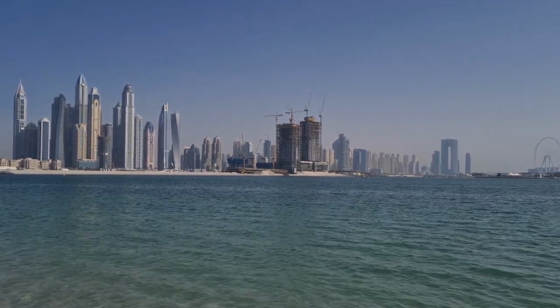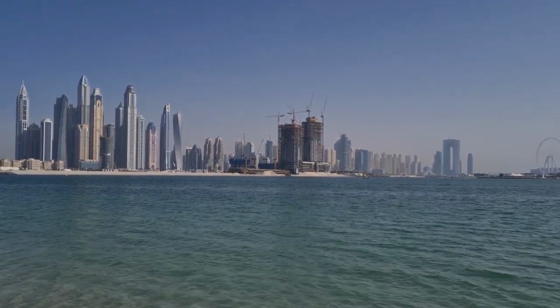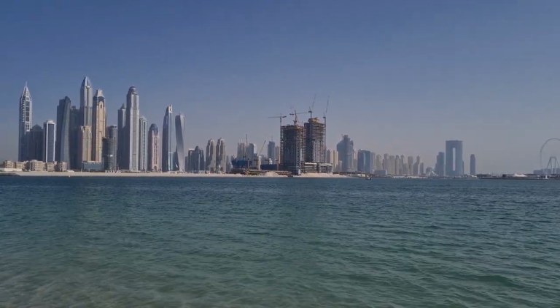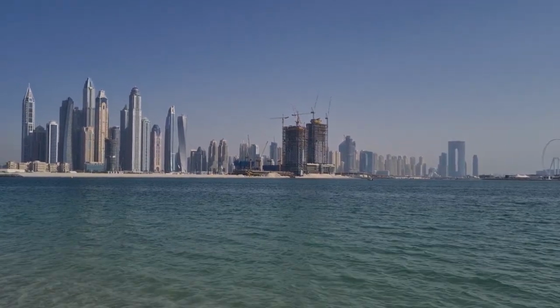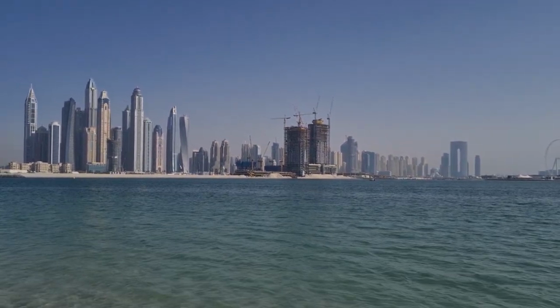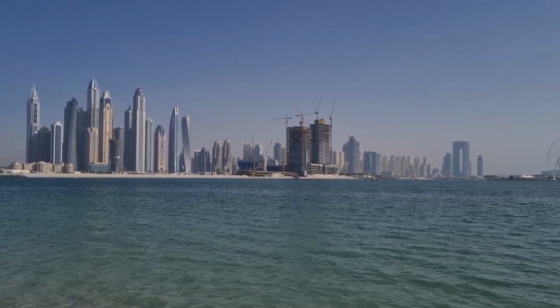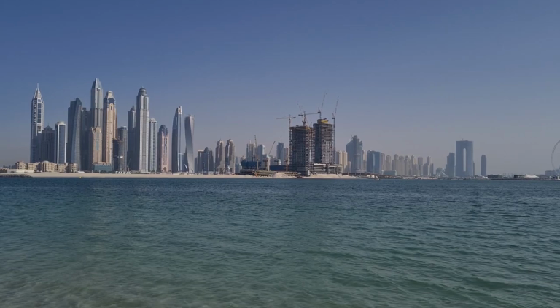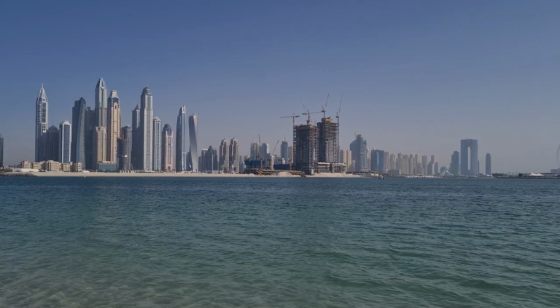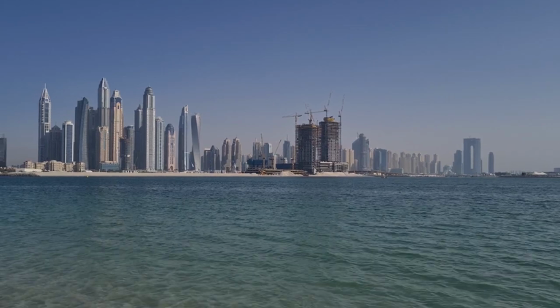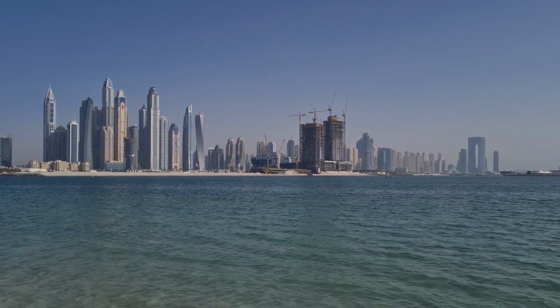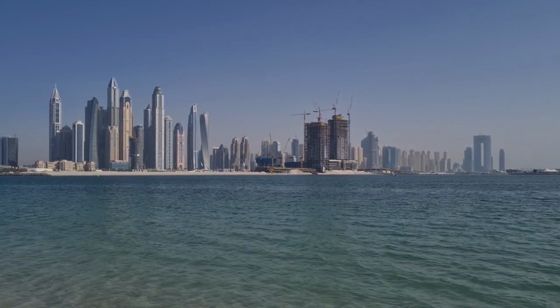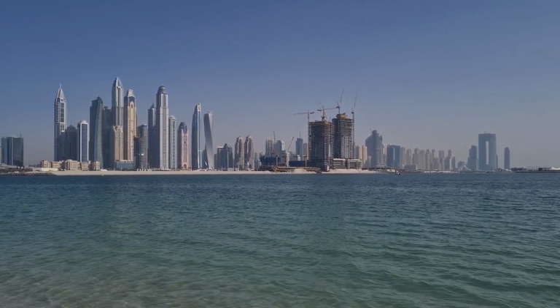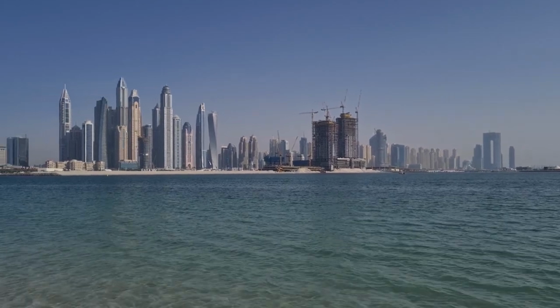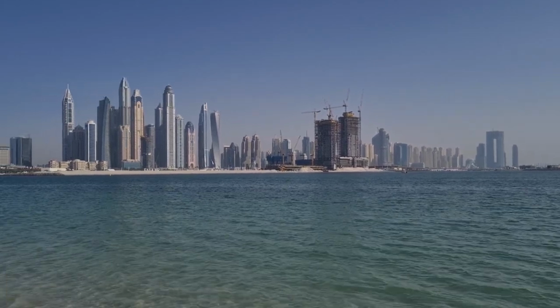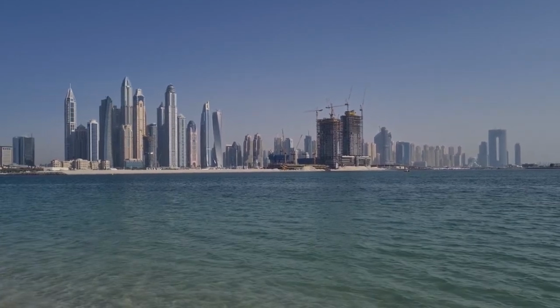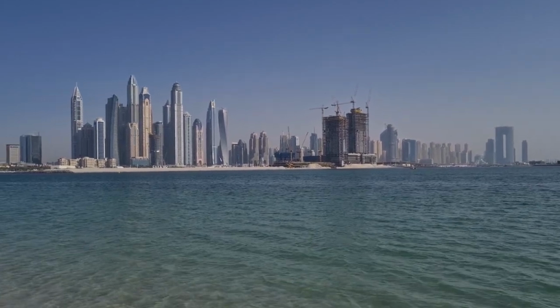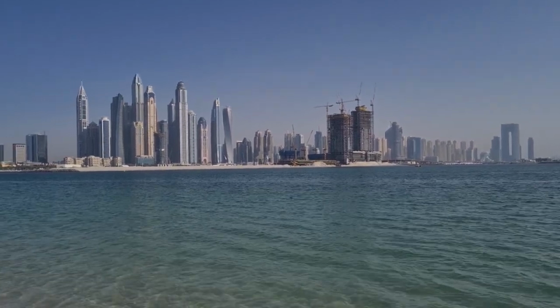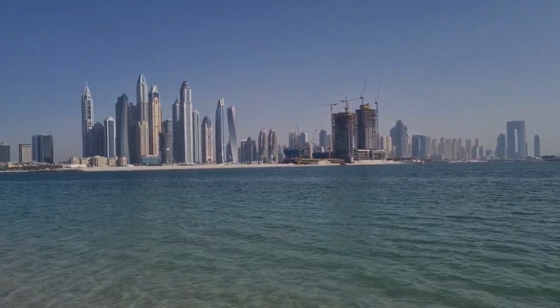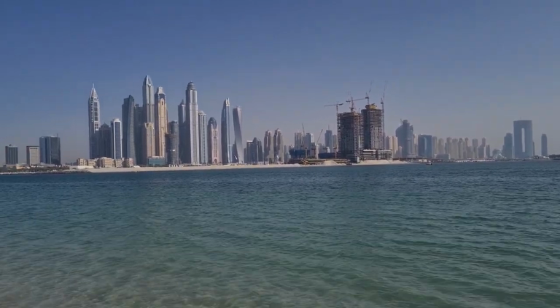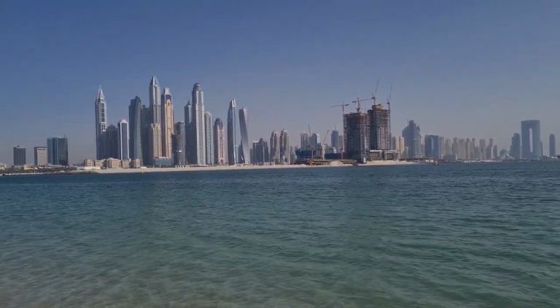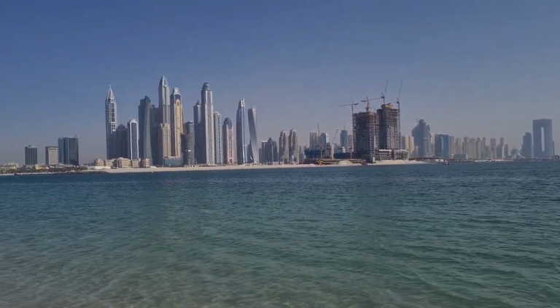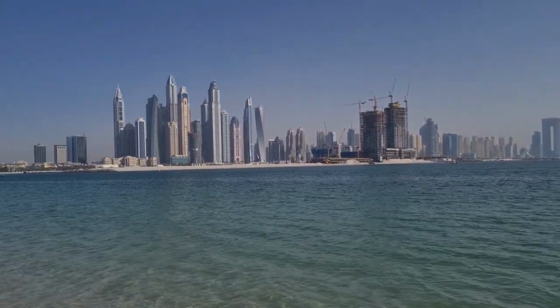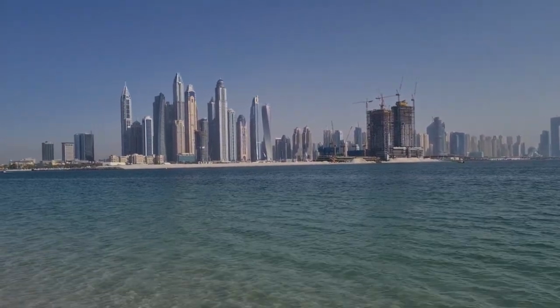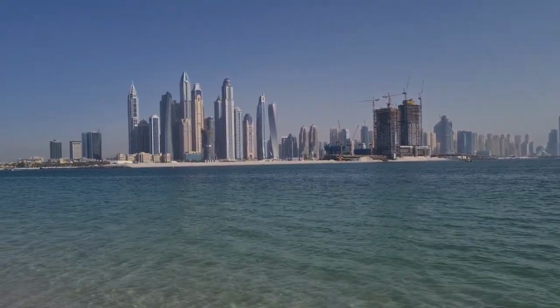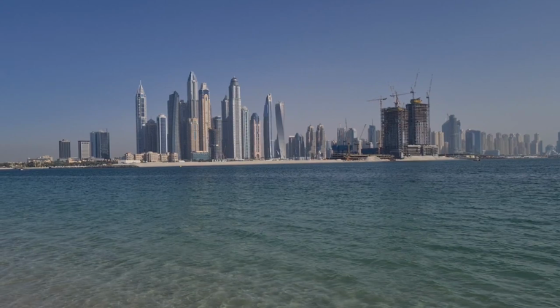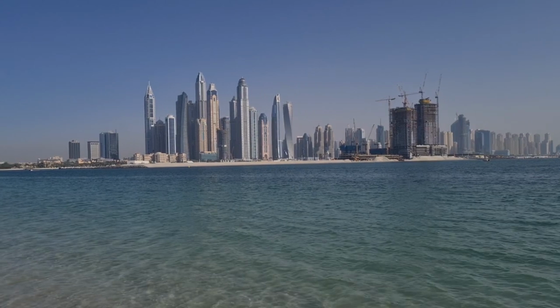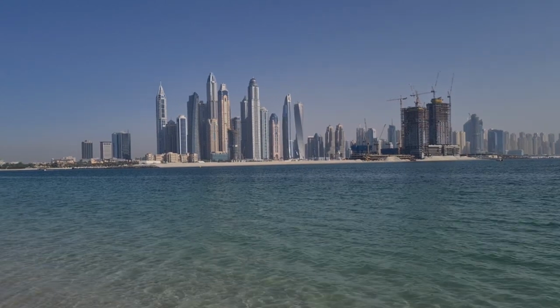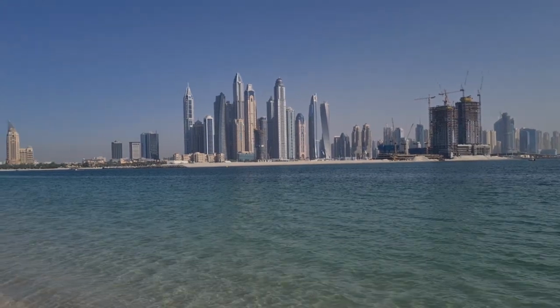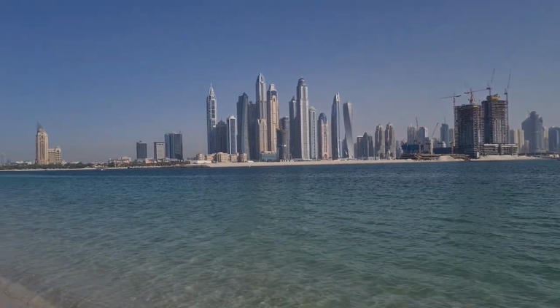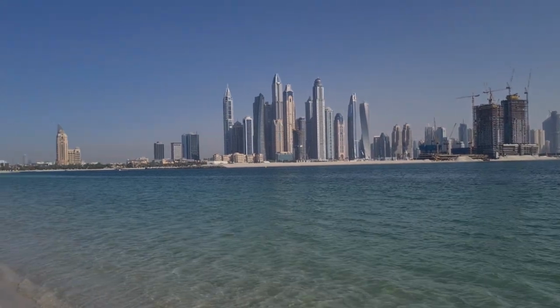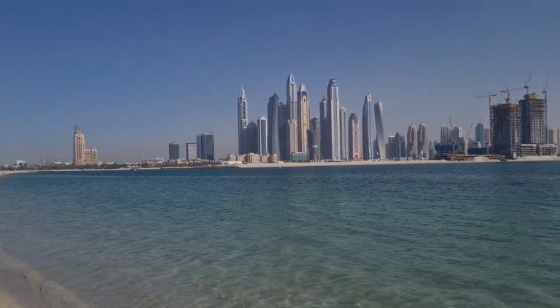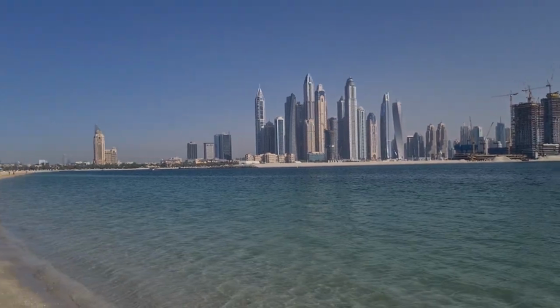That's another man-made island, similar to the palm, much smaller, that will have more hotels, restaurants, and residences.